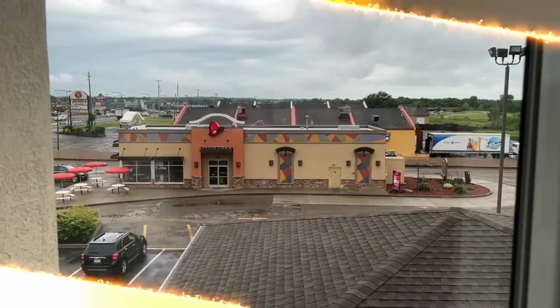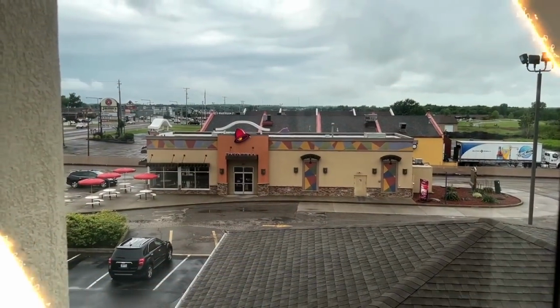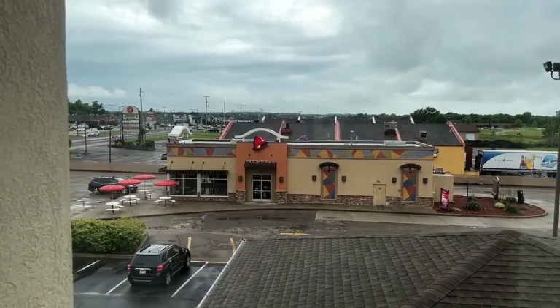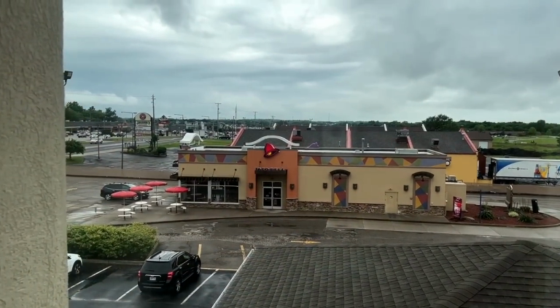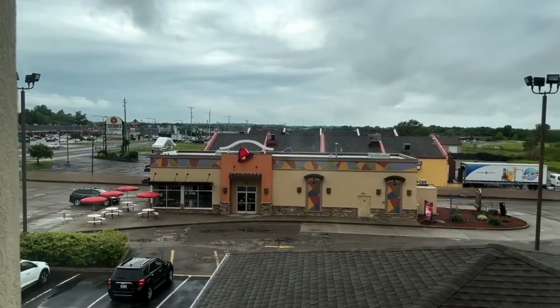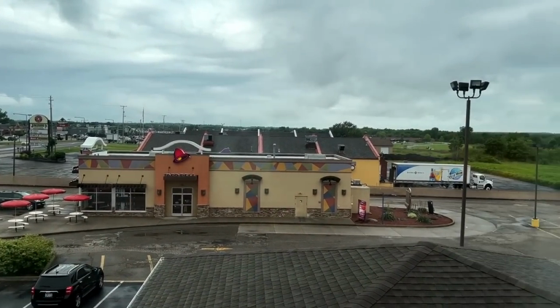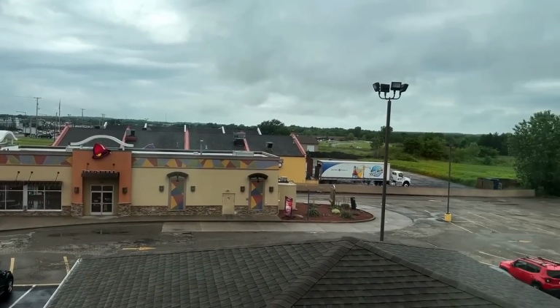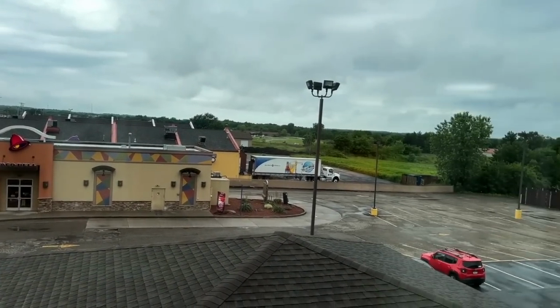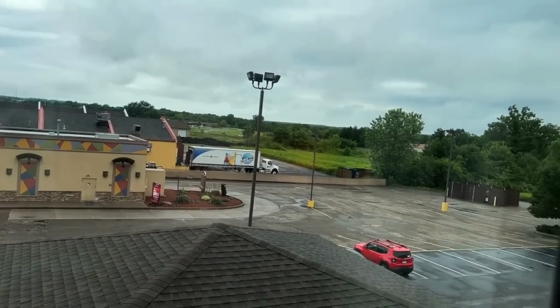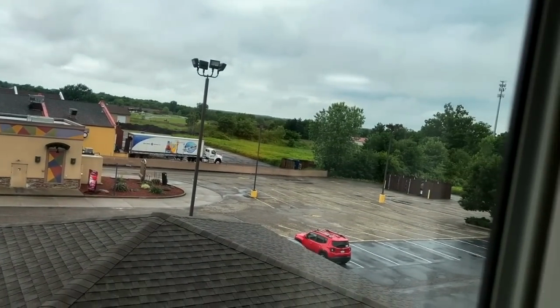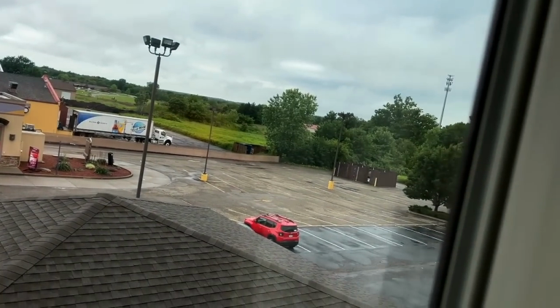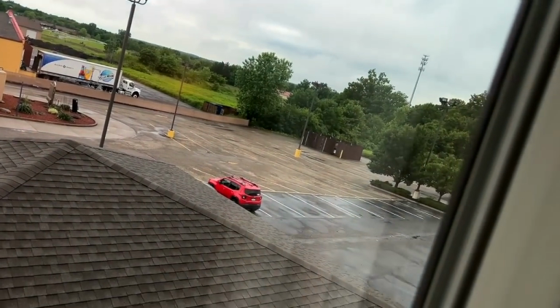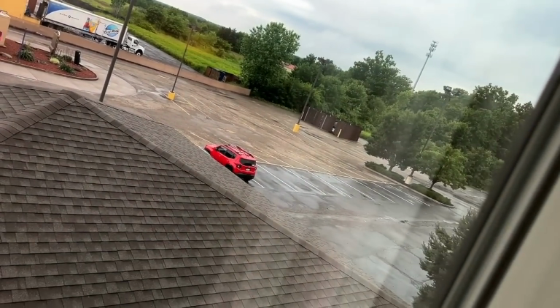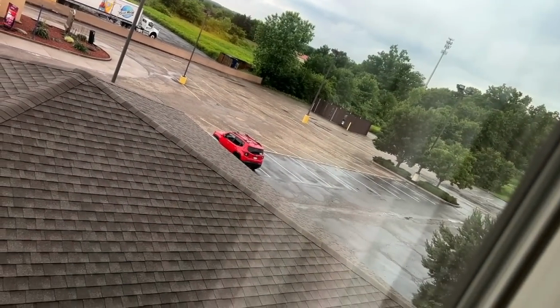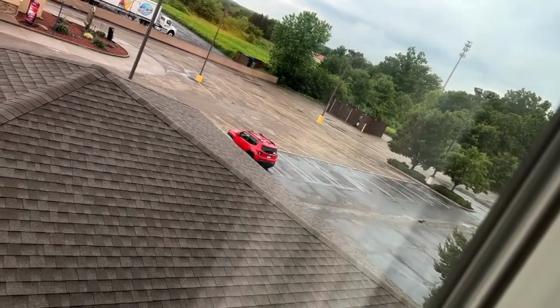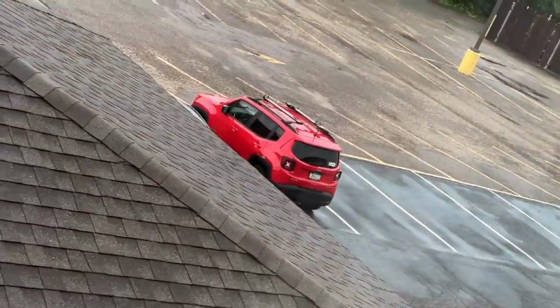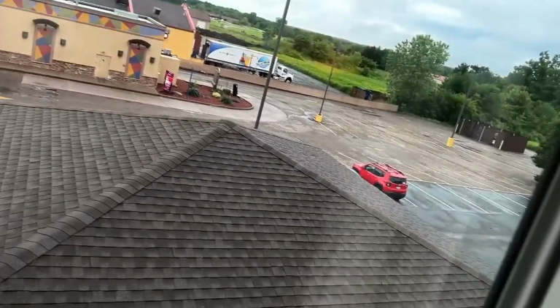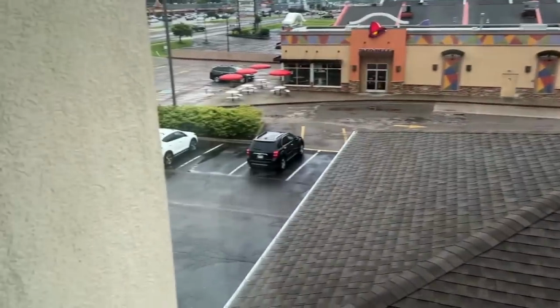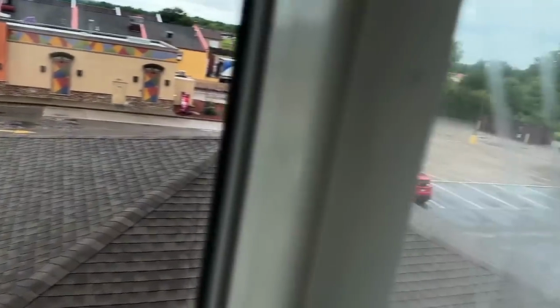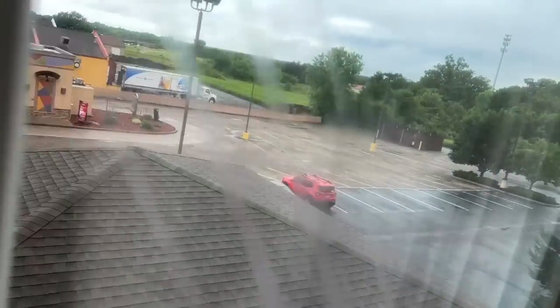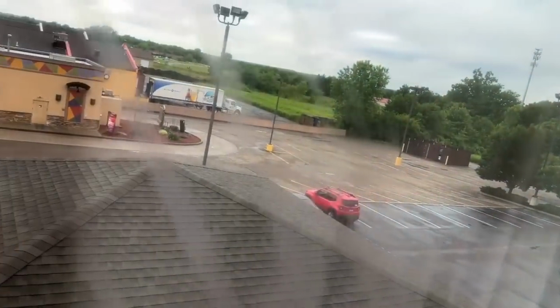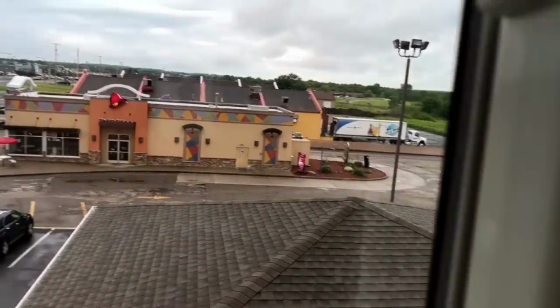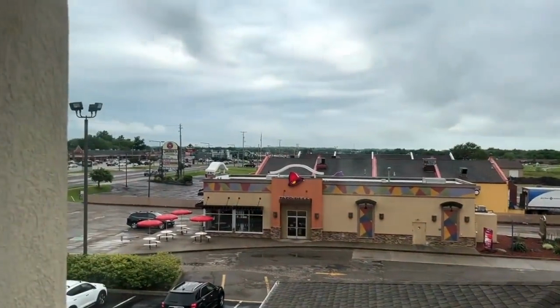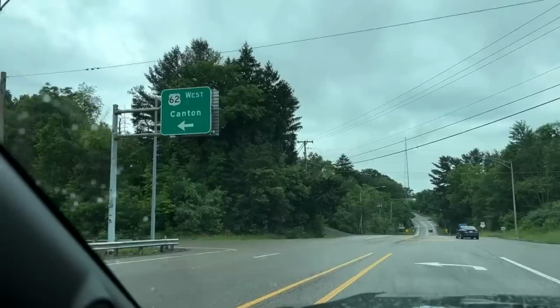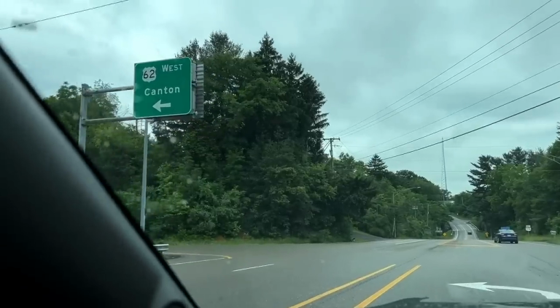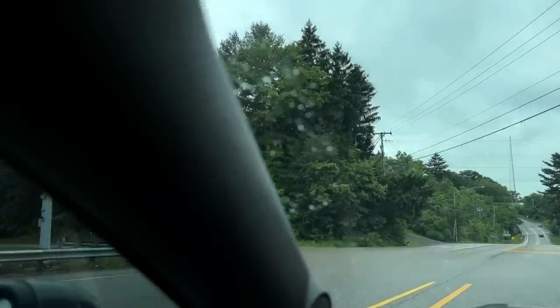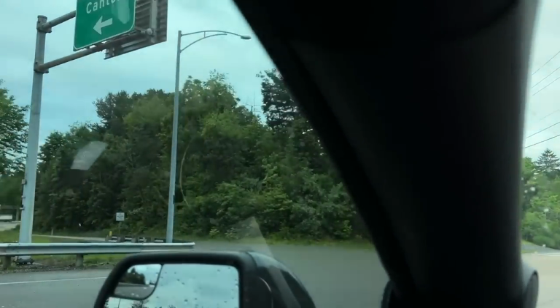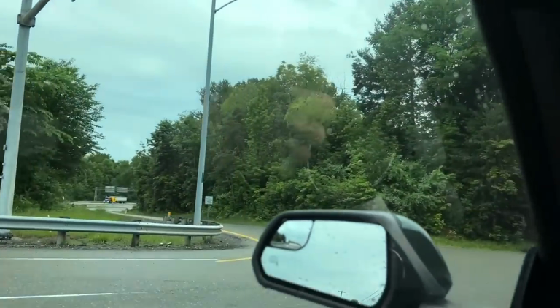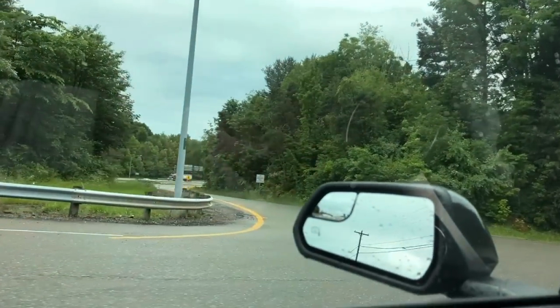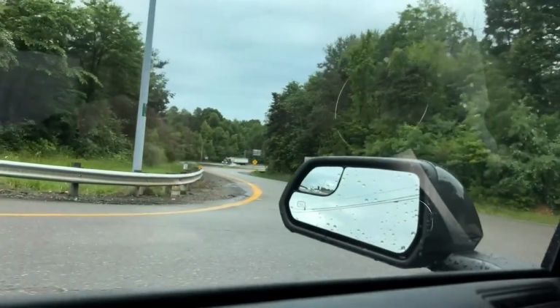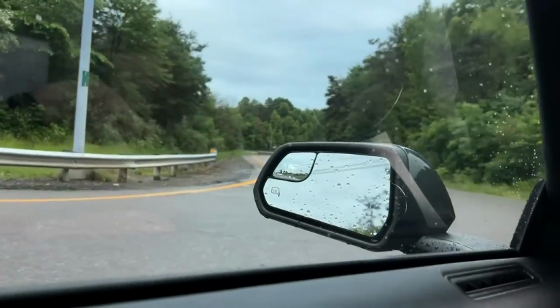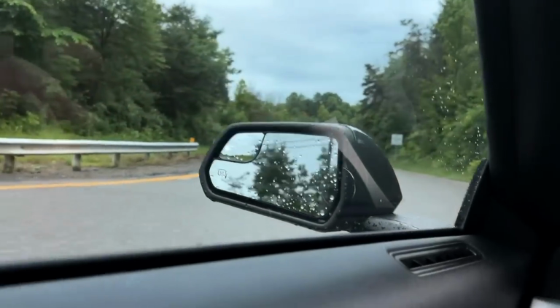So we're going to begin our journey in what looks like the beginning of the American Midwest. Everyone else has already left the hotel. It's like 9:45. This was full last night. But yeah, we're going to be getting on our way out of here to go find some Legos.